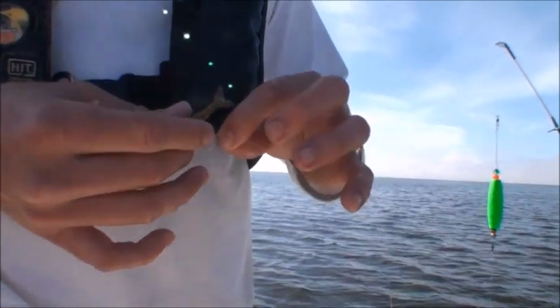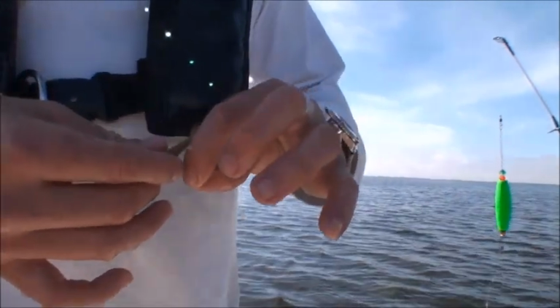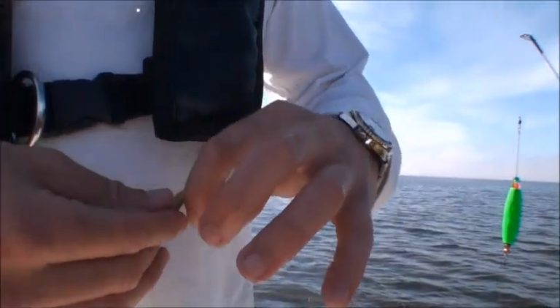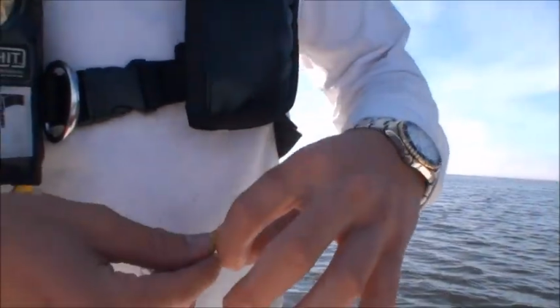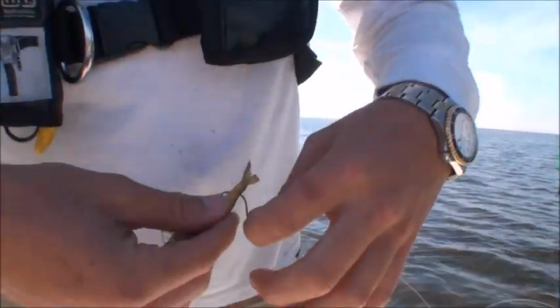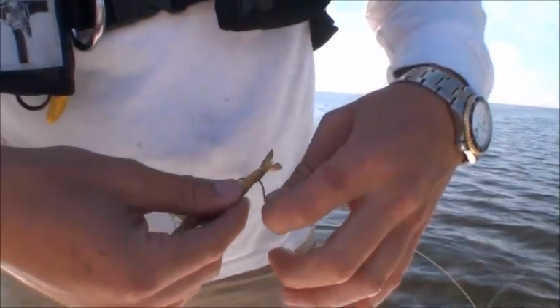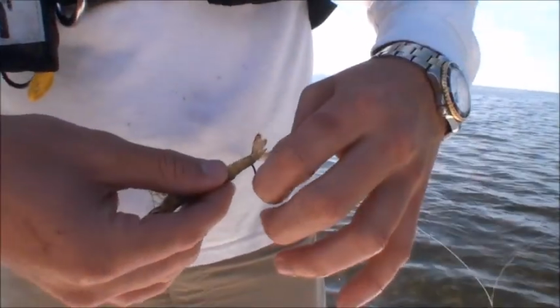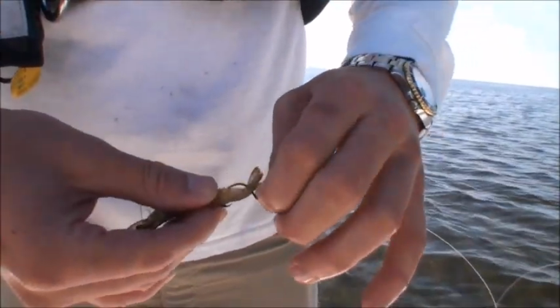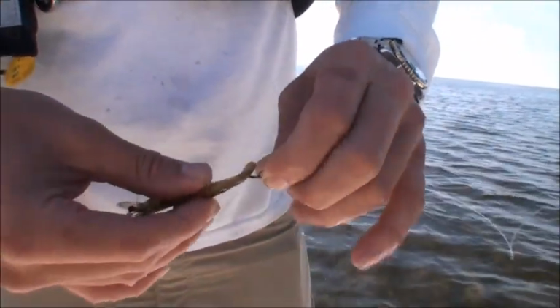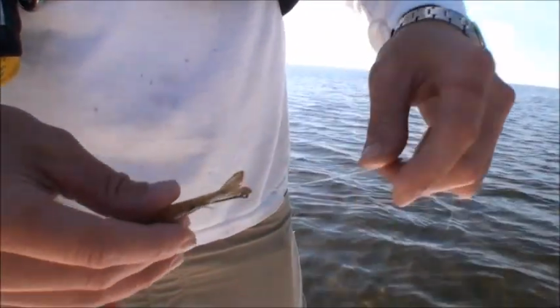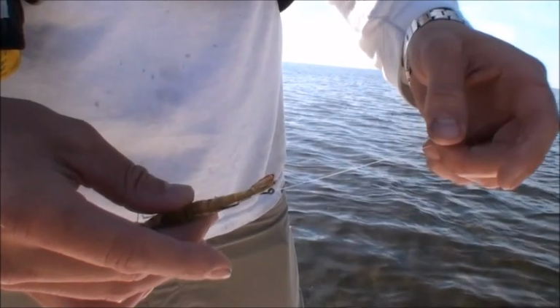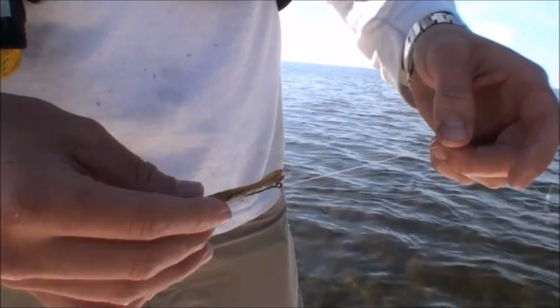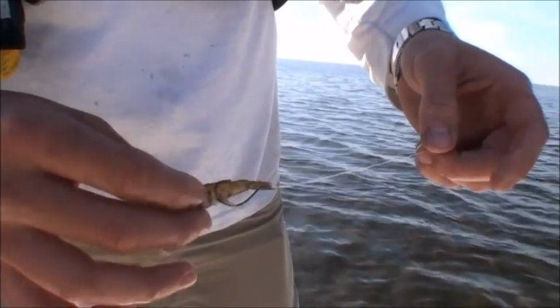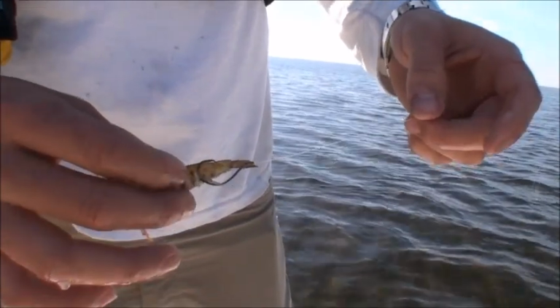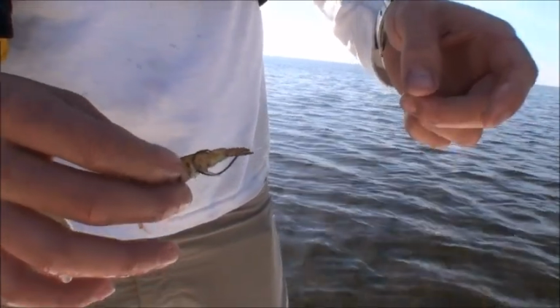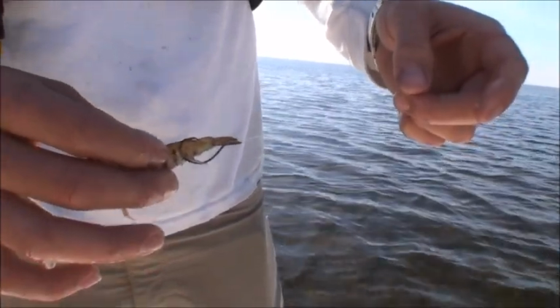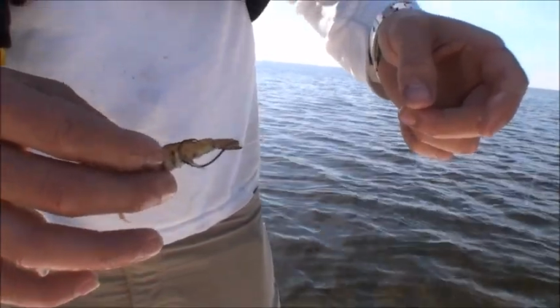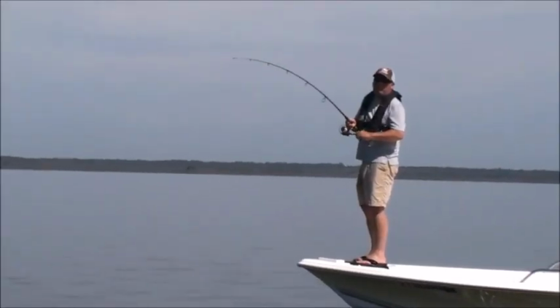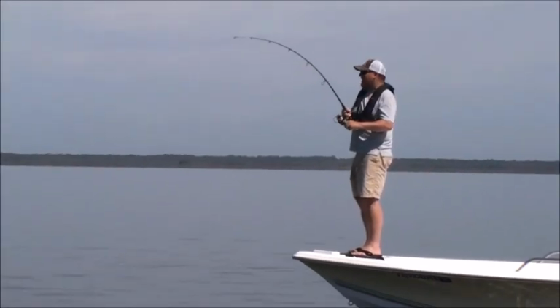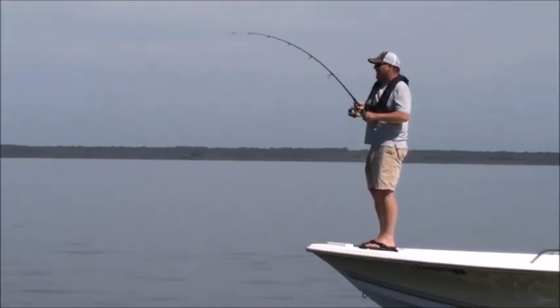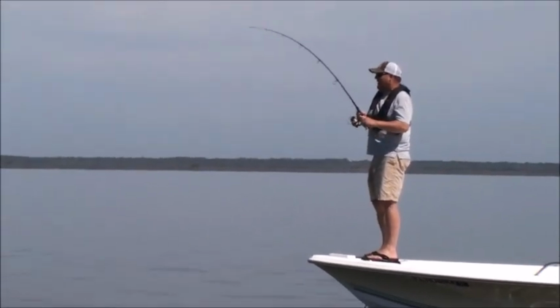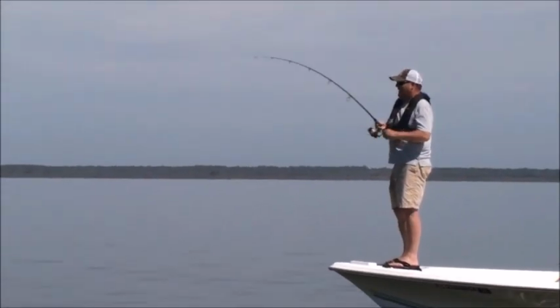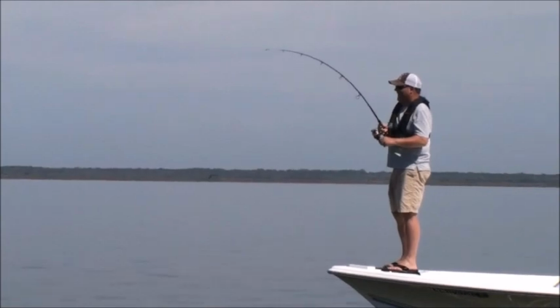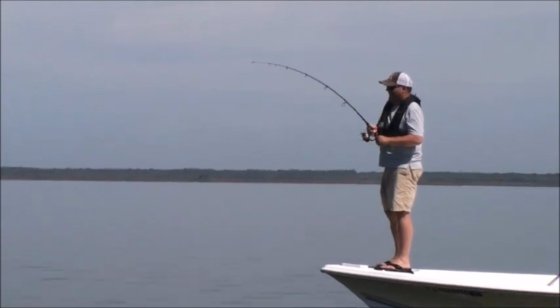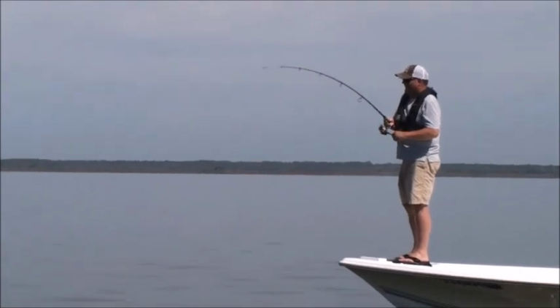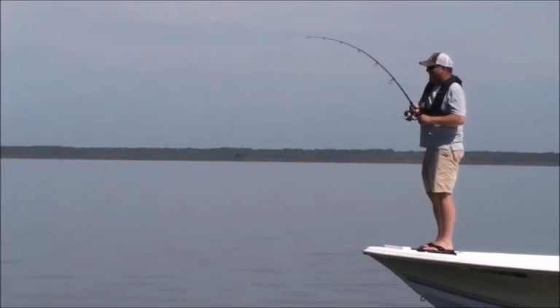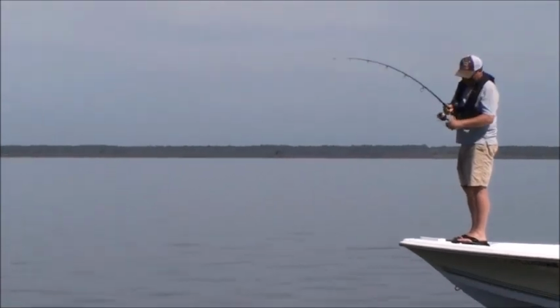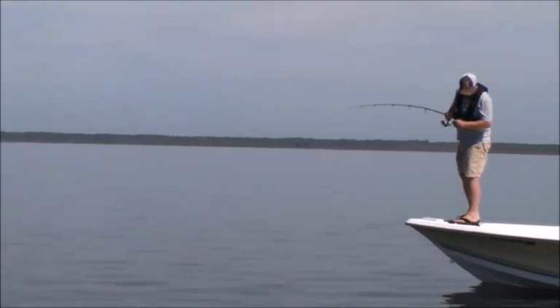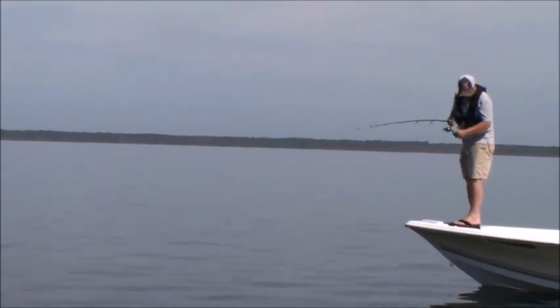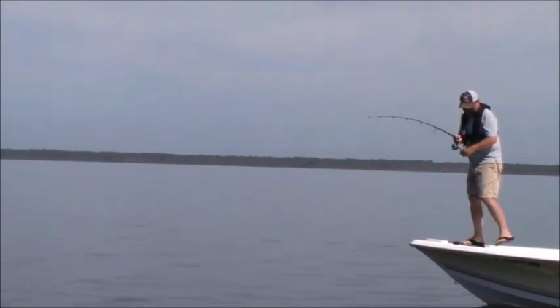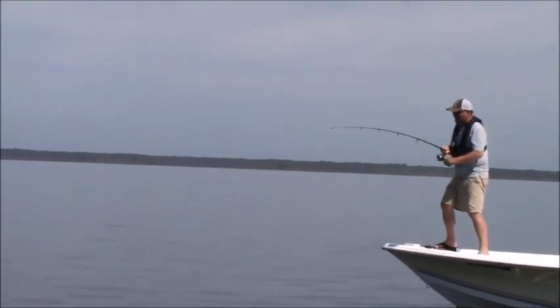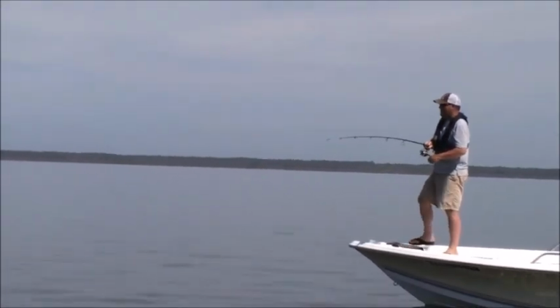Circle hooks are especially useful when you're fishing with natural baits. When using barbless circle hooks, let the fish take the bait and do not jerk the rod to set the hook. Once the fish has been hooked, just steadily reel in the line.